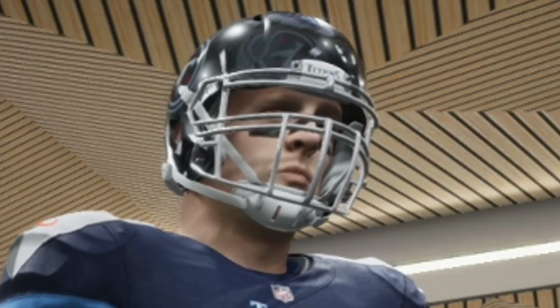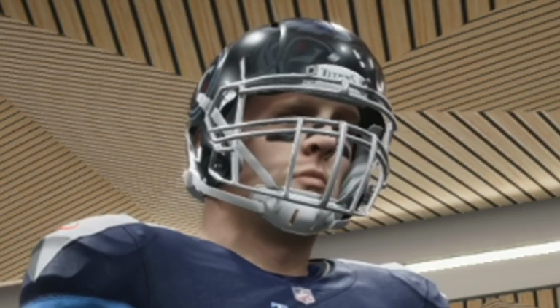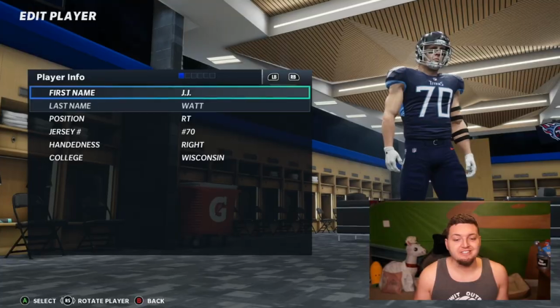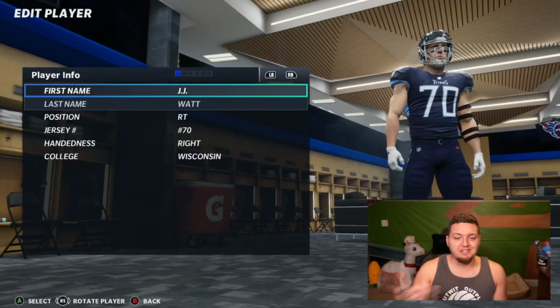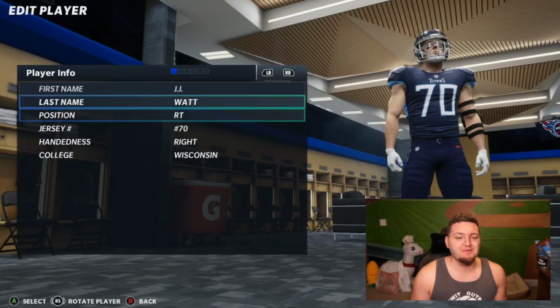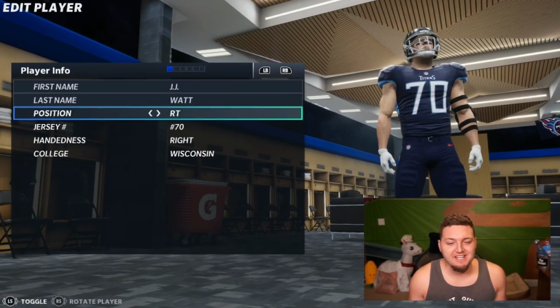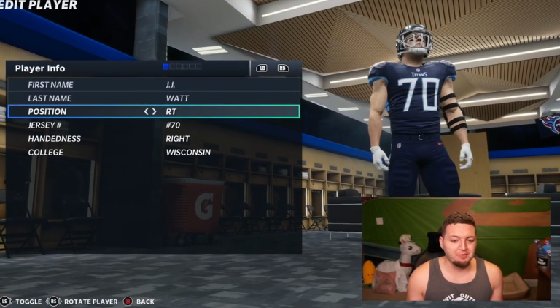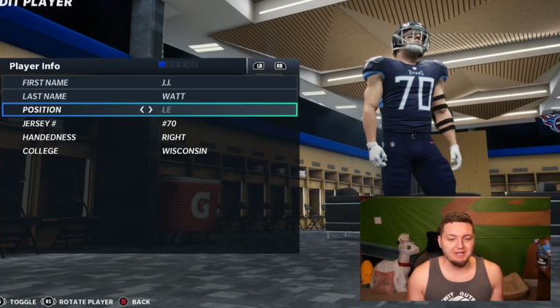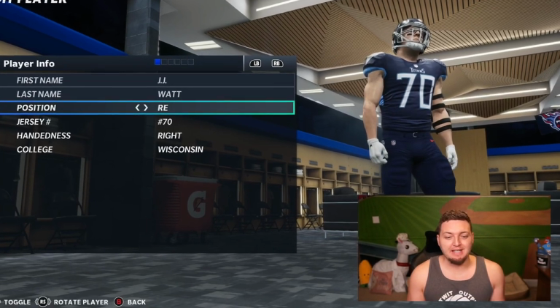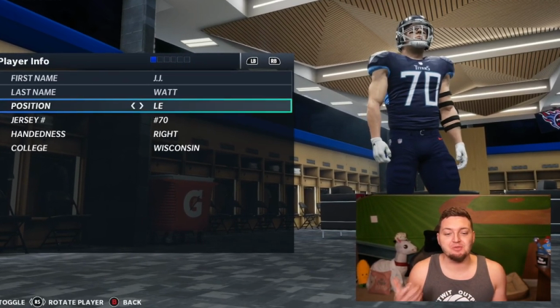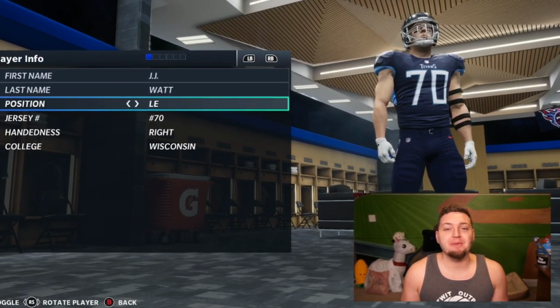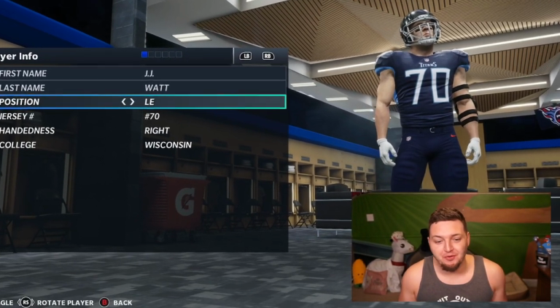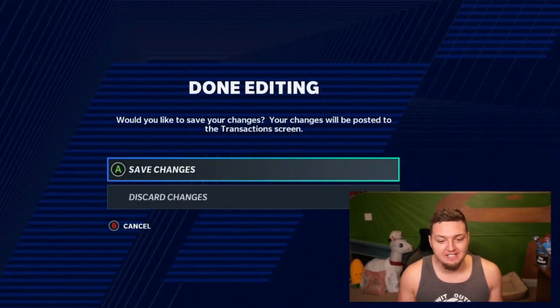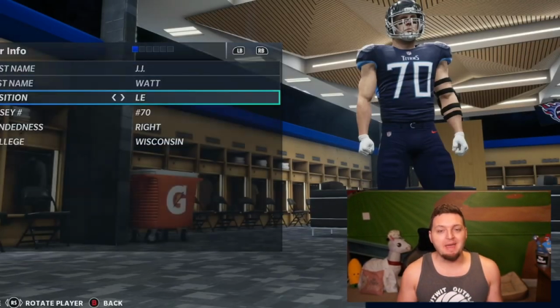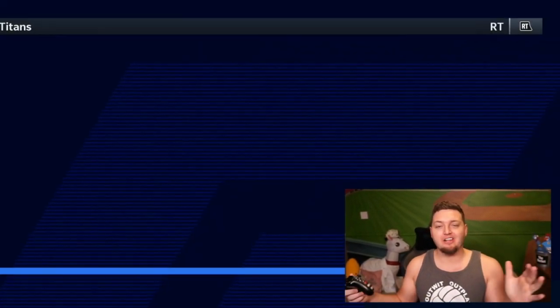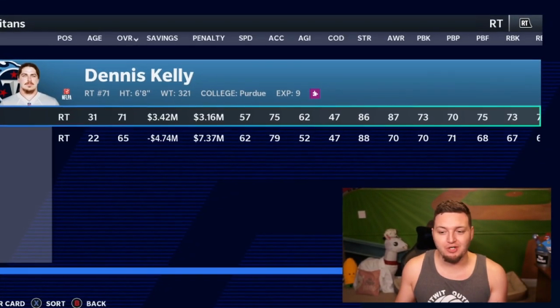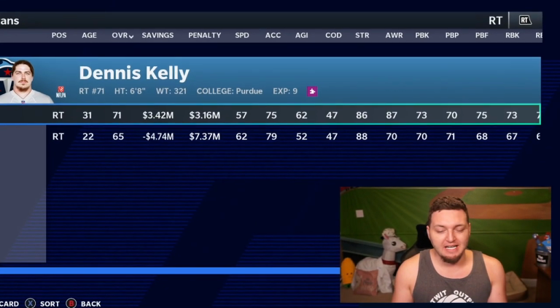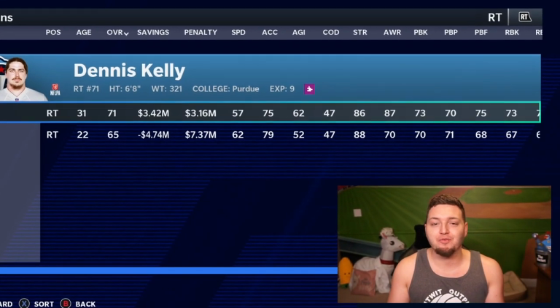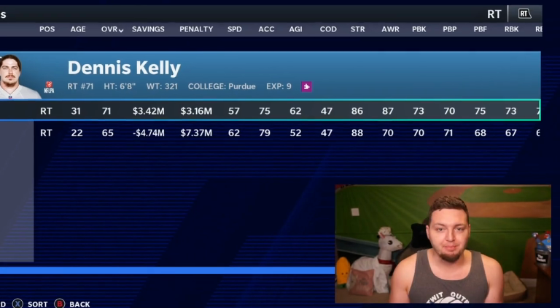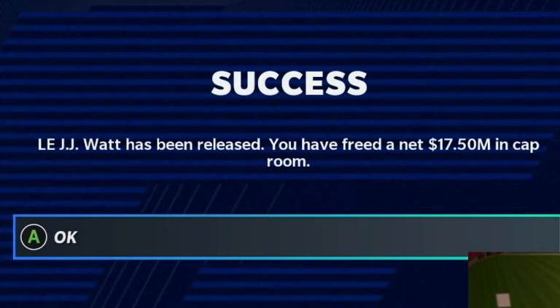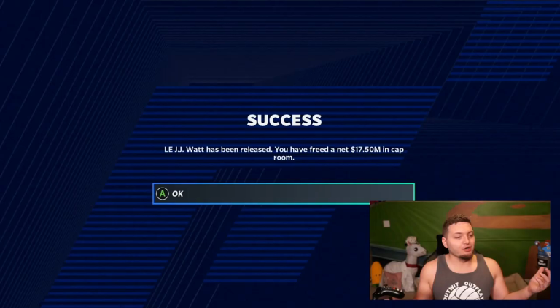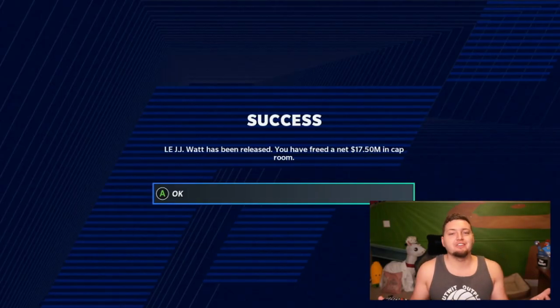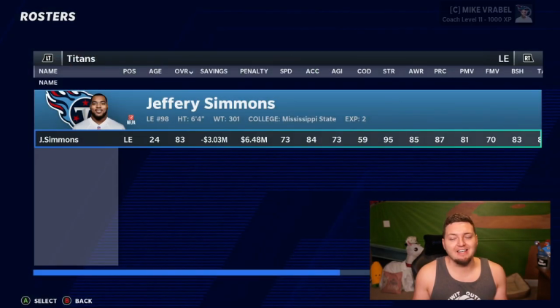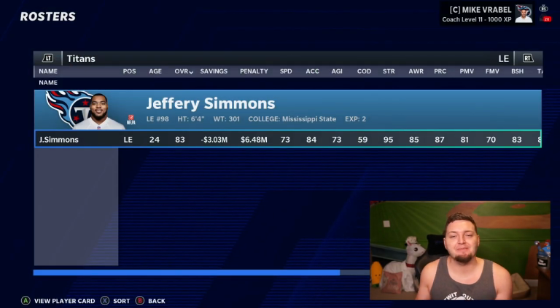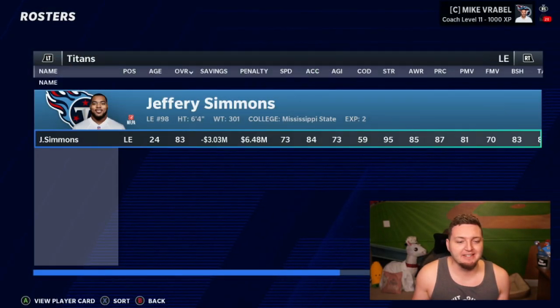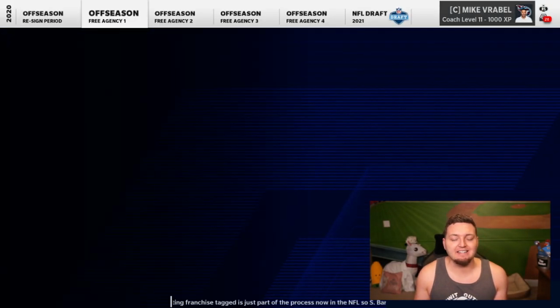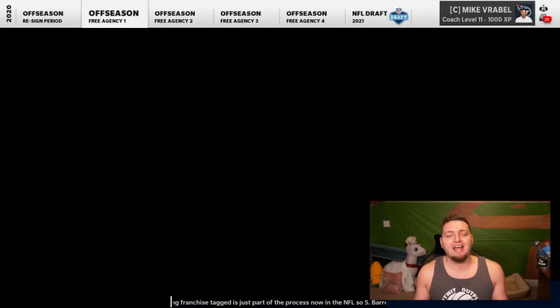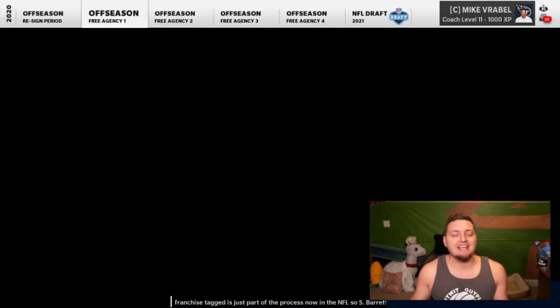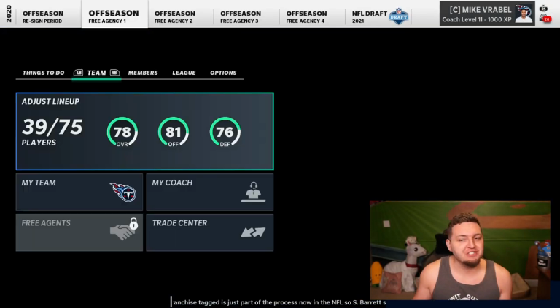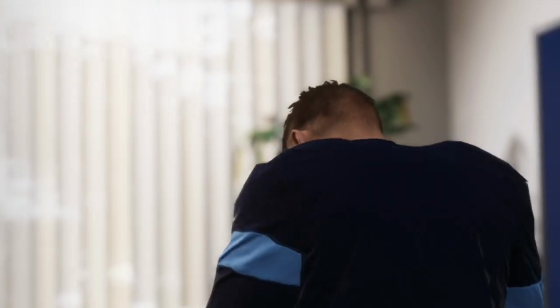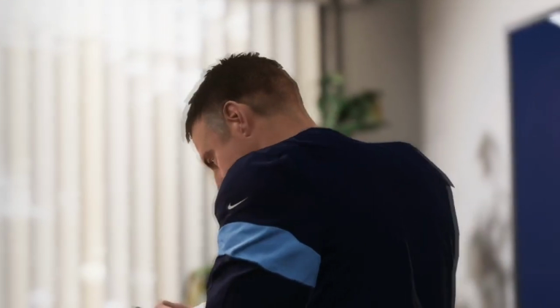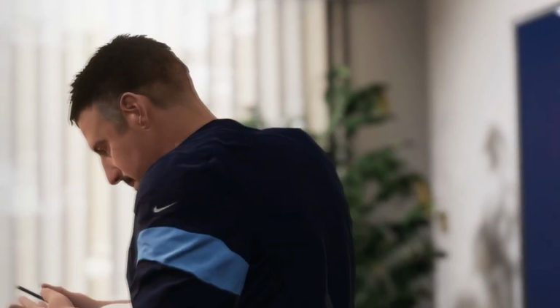Speaking of free agents, I needed to go trade for JJ Watt really quick so I can actually release him into free agency, since Madden's not smart enough to put him into the free agent pool. Hopefully somehow he can actually become a Titan — I doubt he'll stay in the division, but as a Titans fan I can hope.